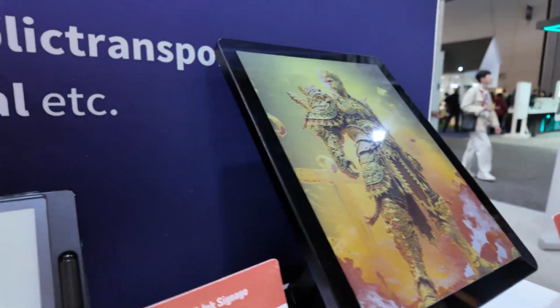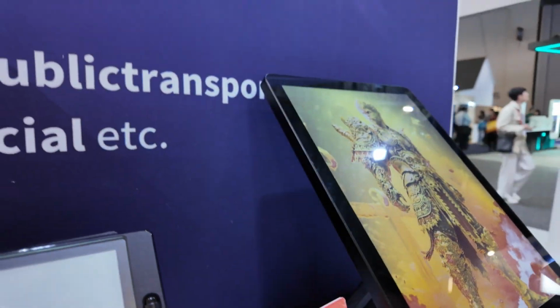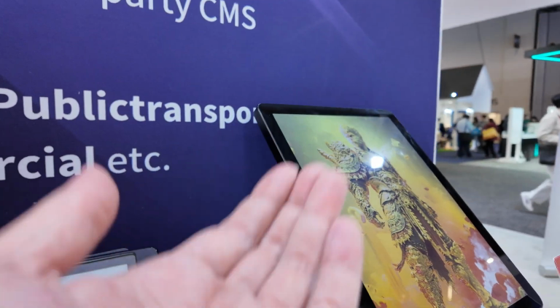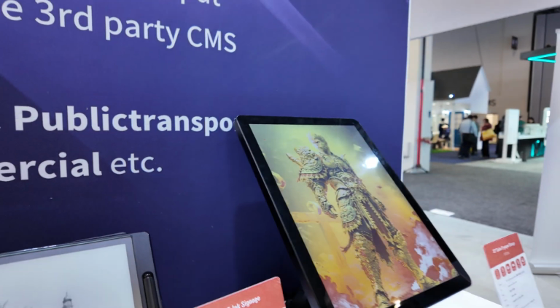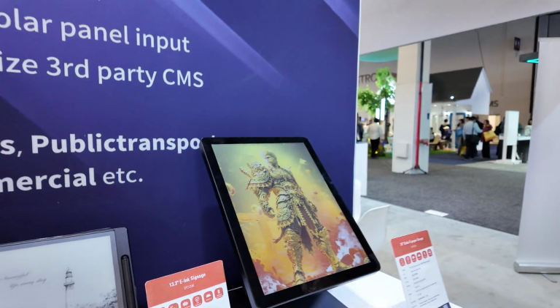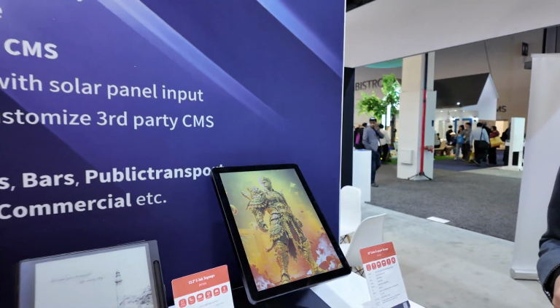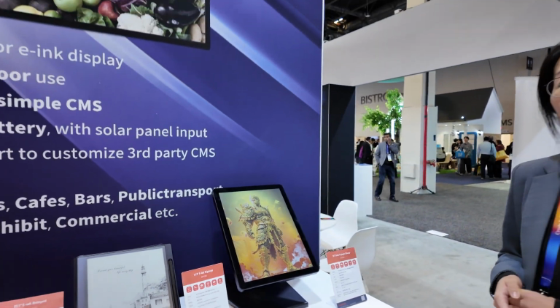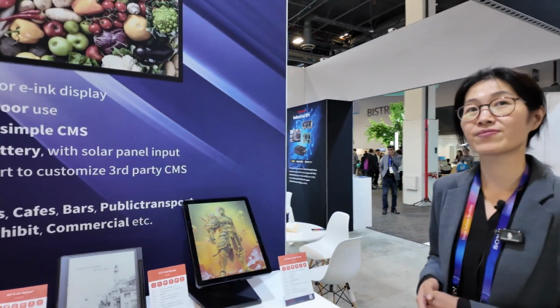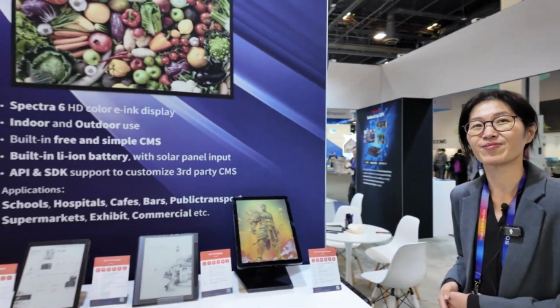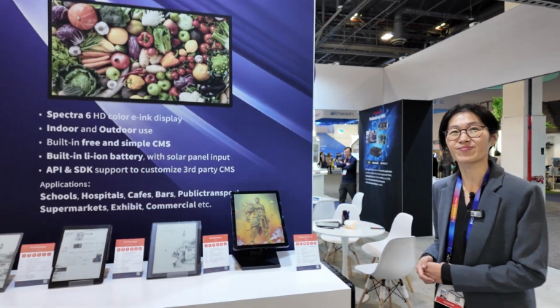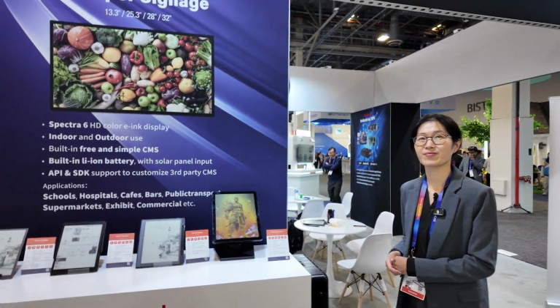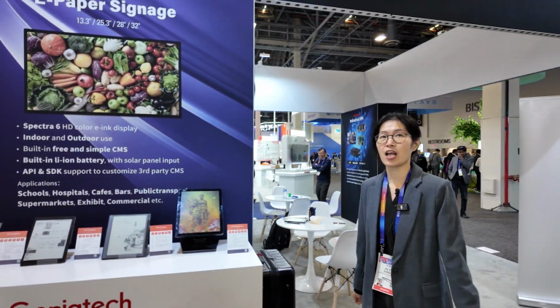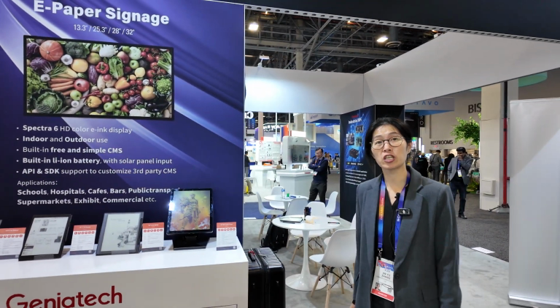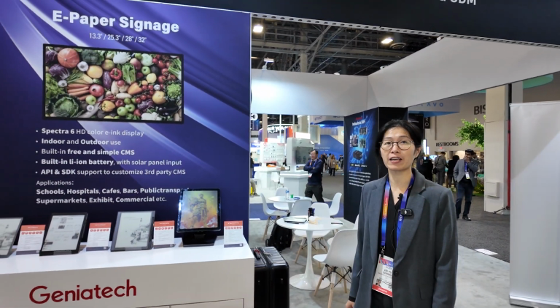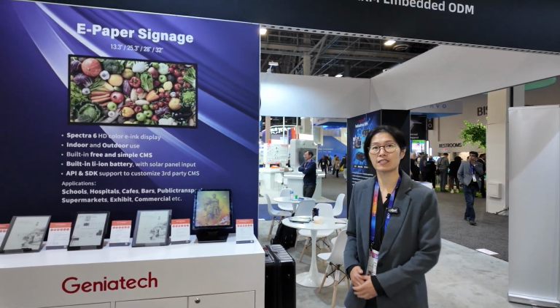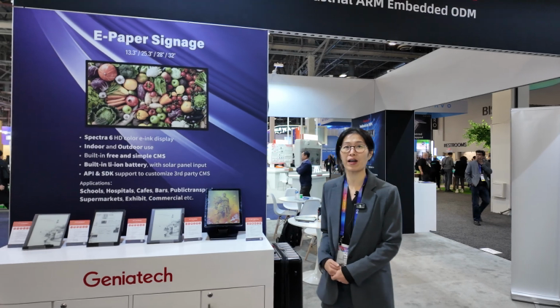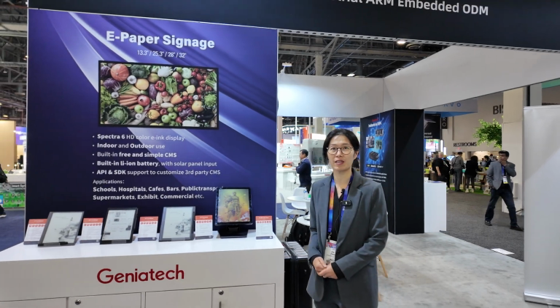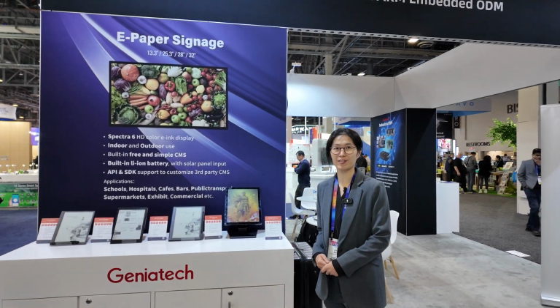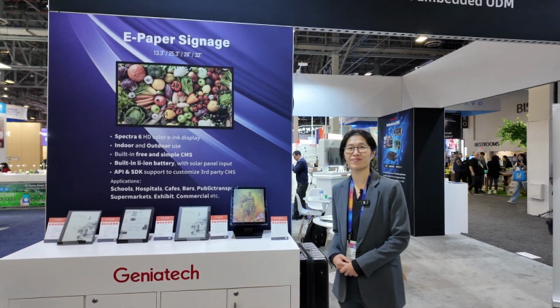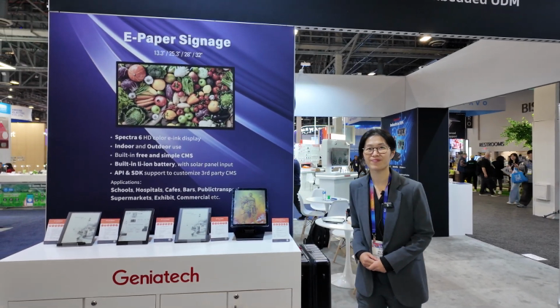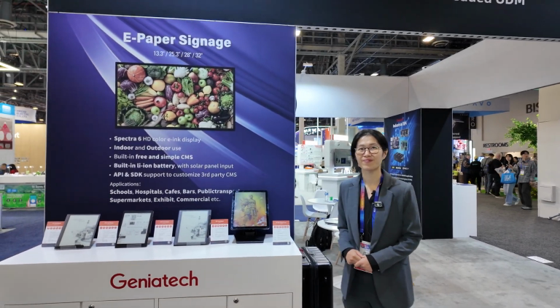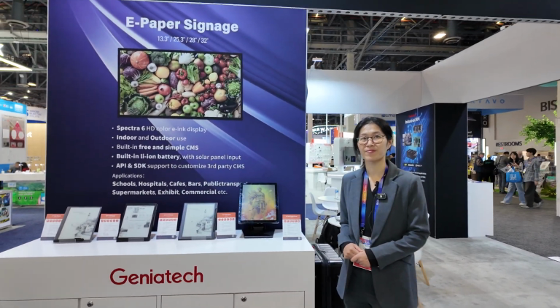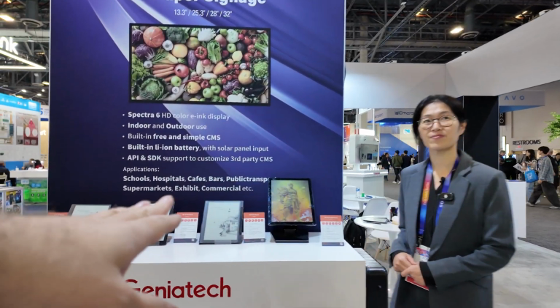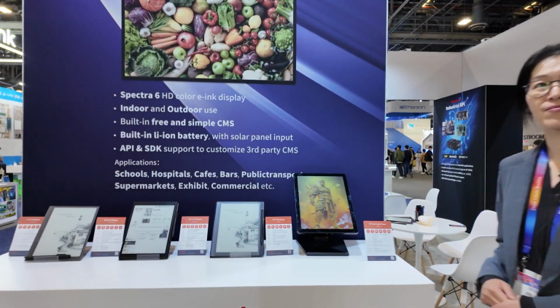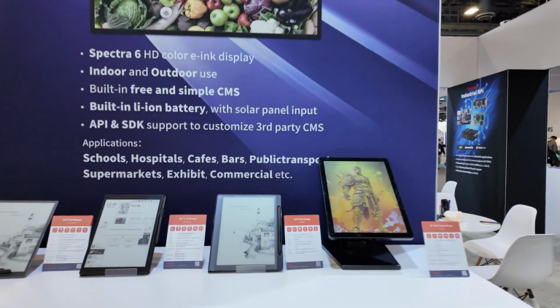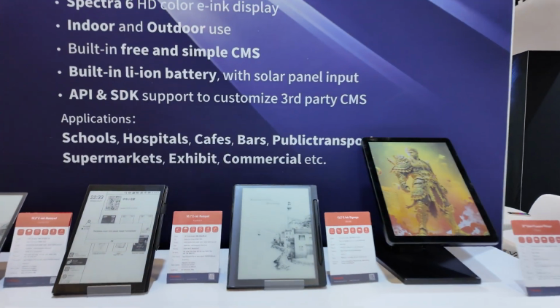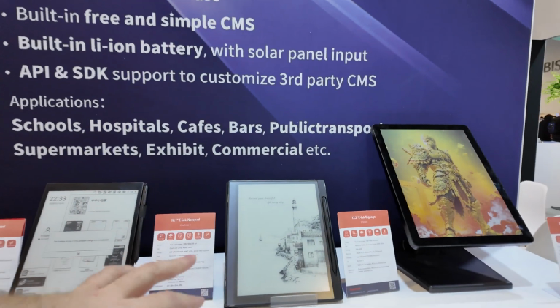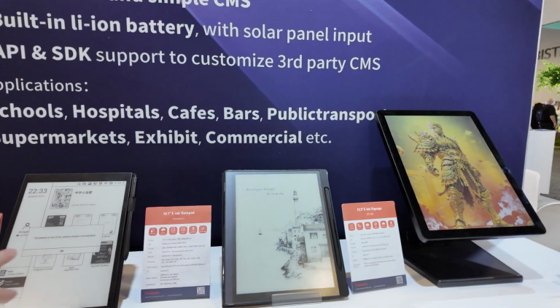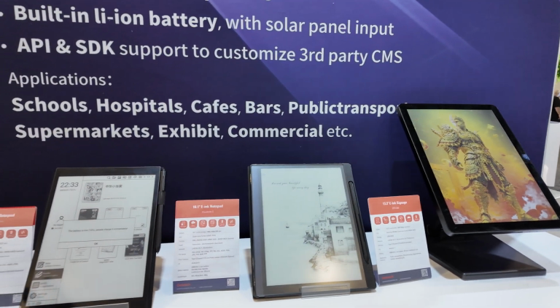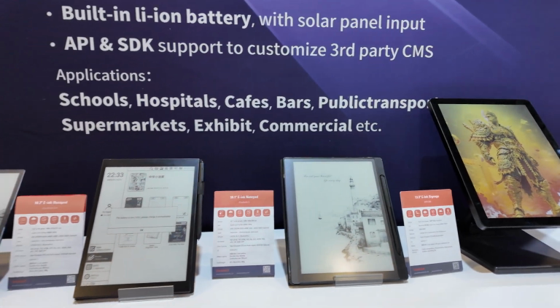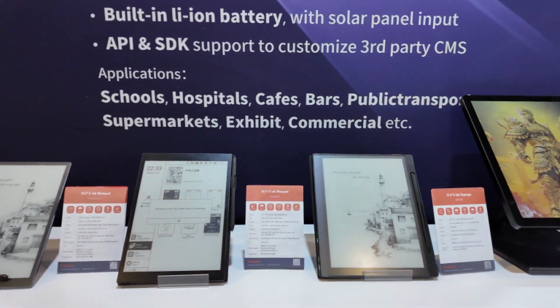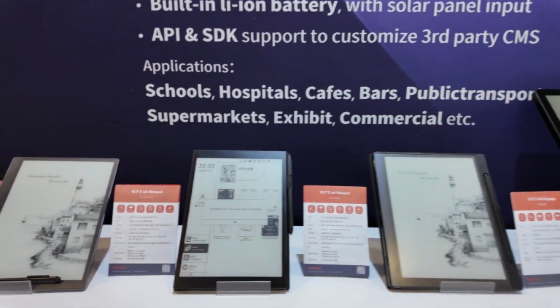There's a PCB with a chipset inside — what chipset do you use? A Rockchip RK3566. And what's happening with the 13.3, 10.1, 10.3, and 9.7-inch models?